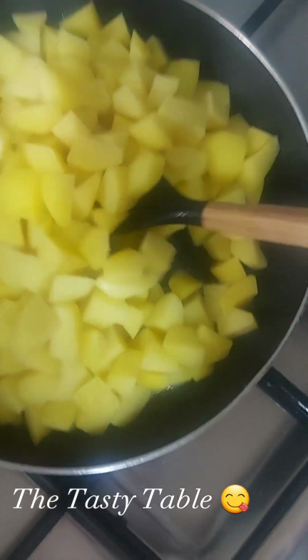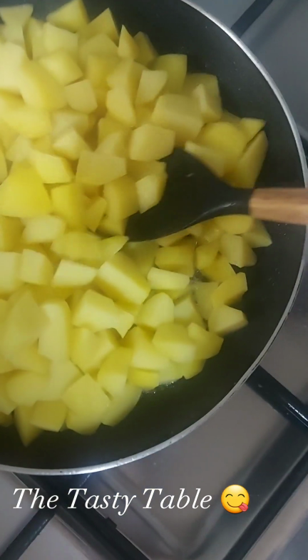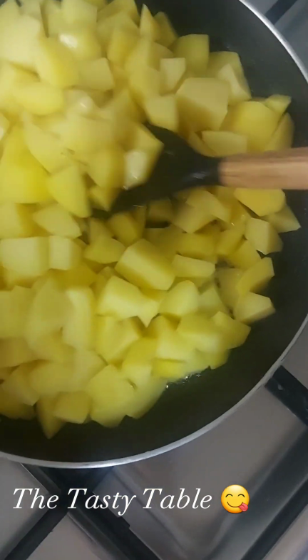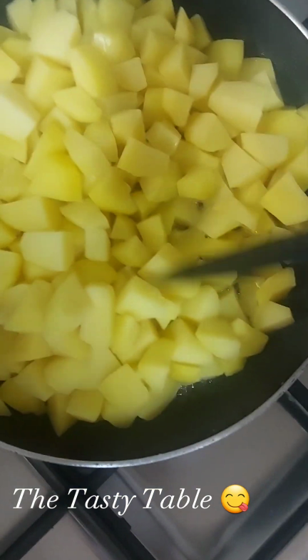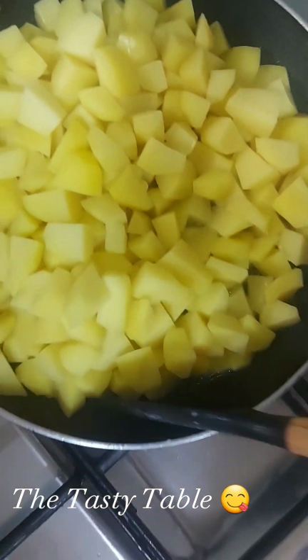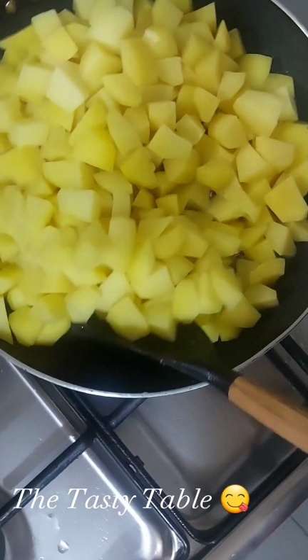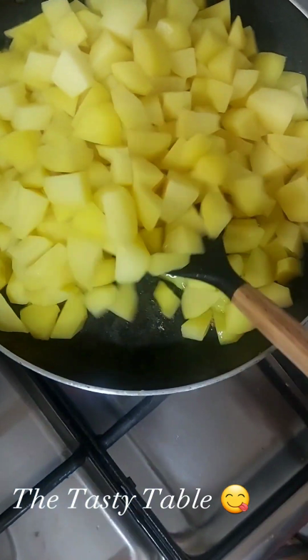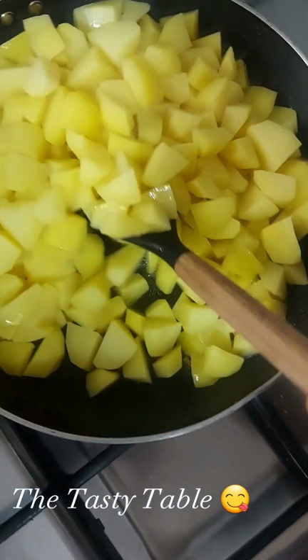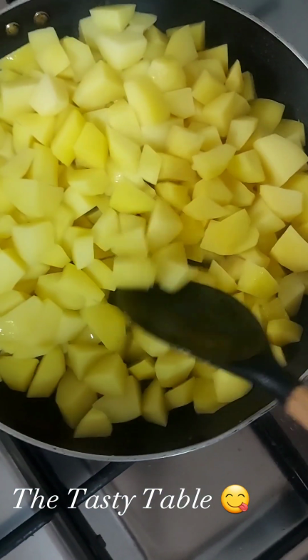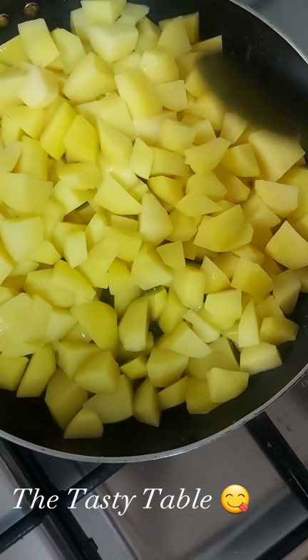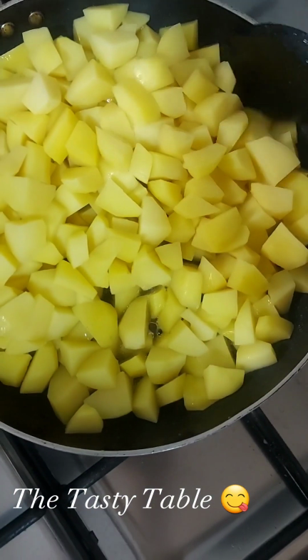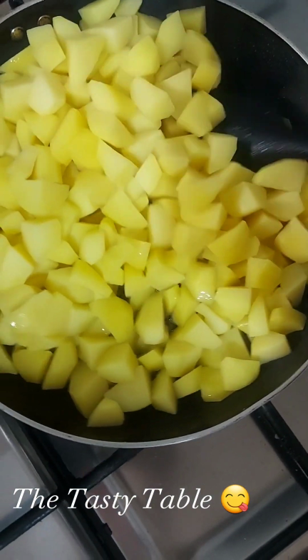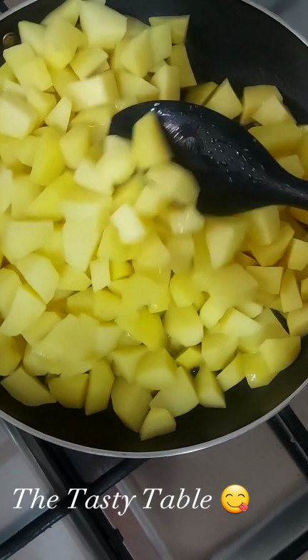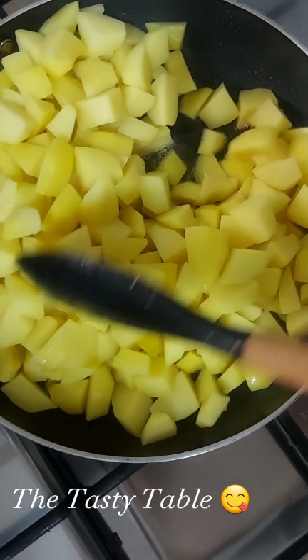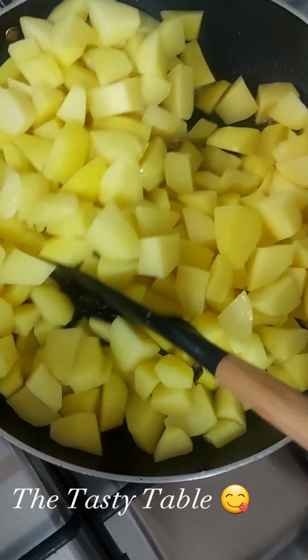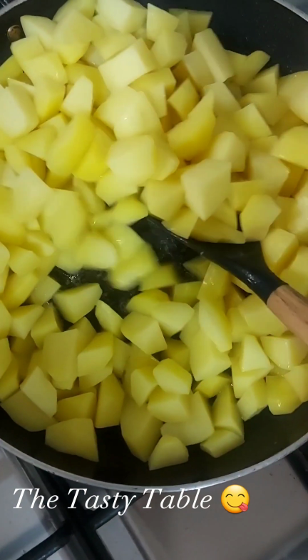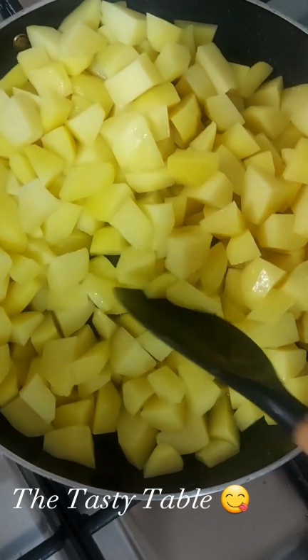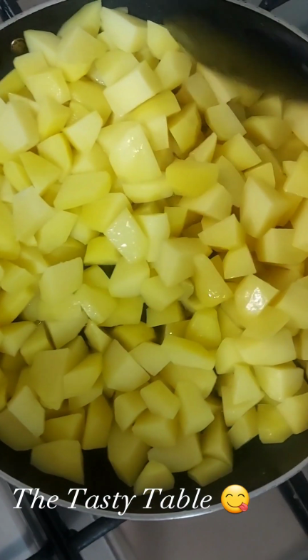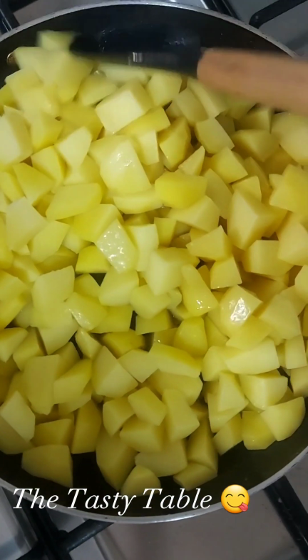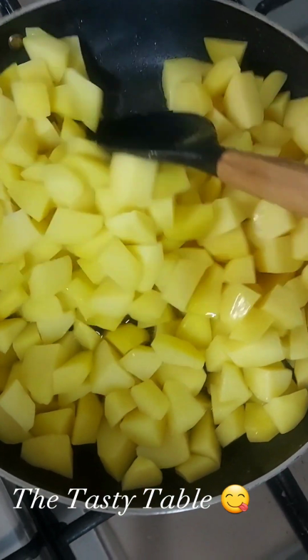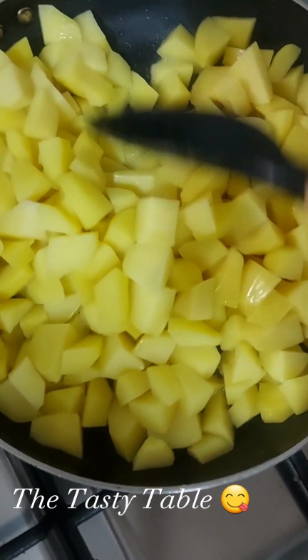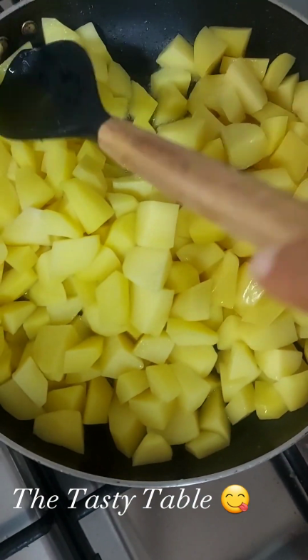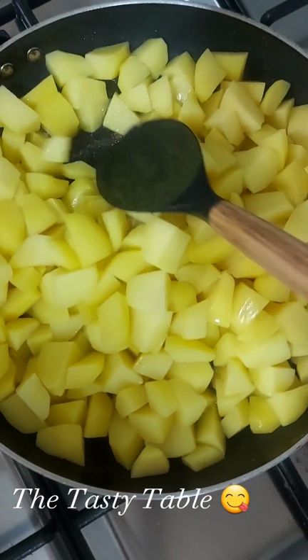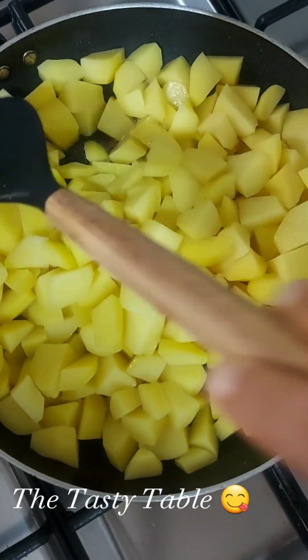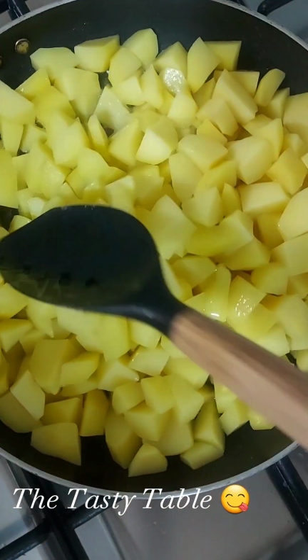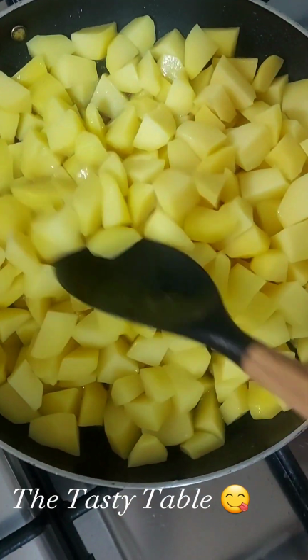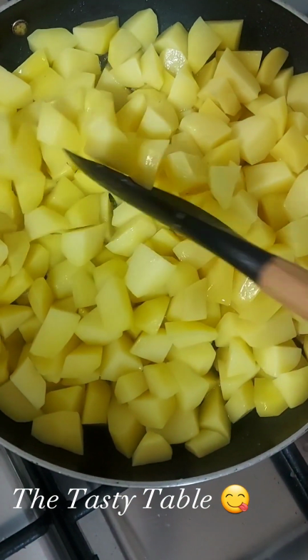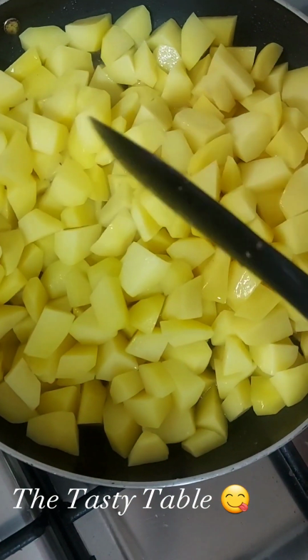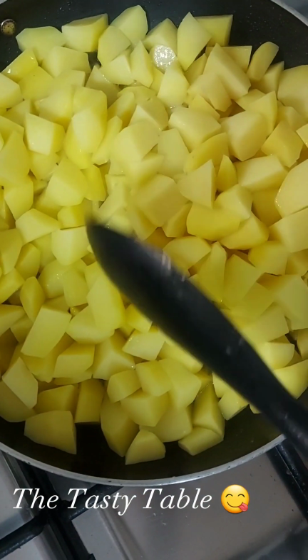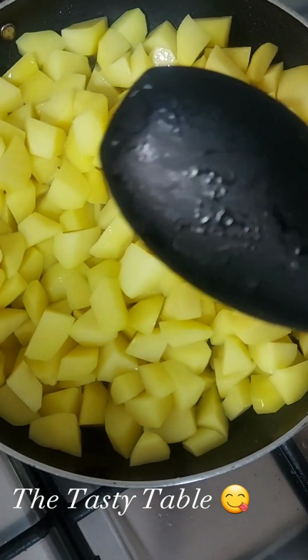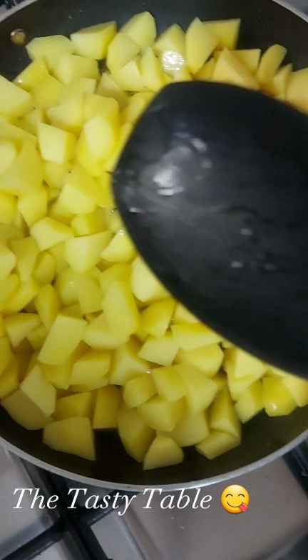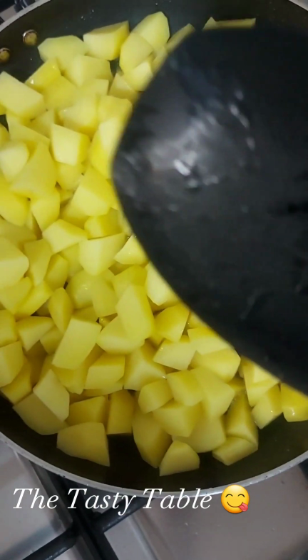After adding in your groundnut oil, pour the Irish potatoes inside the frying pan and fry. Stir it properly.